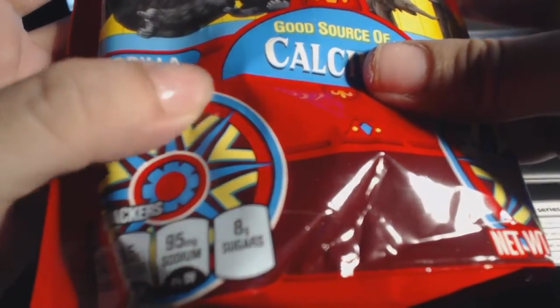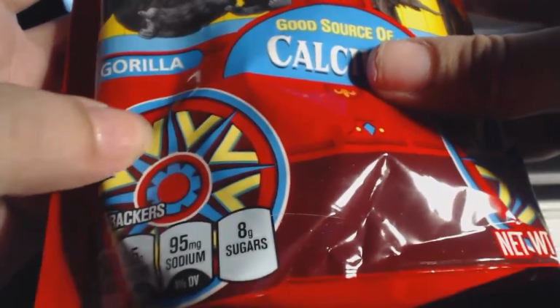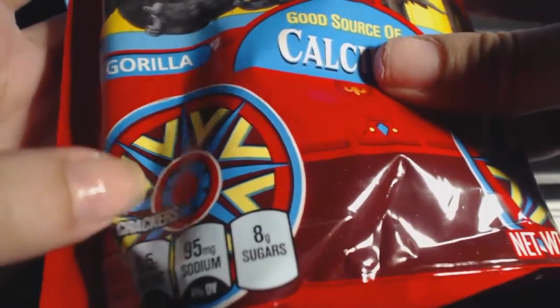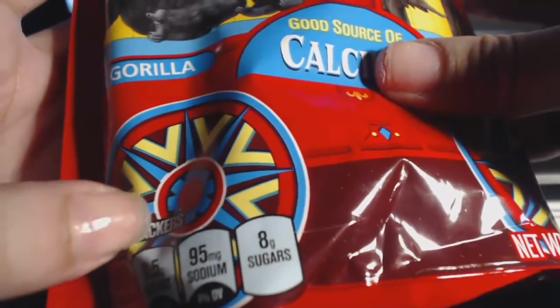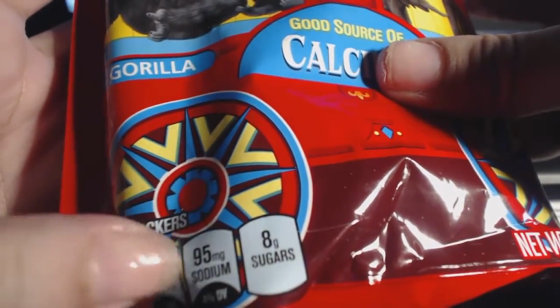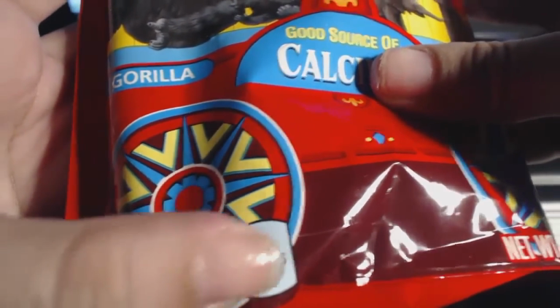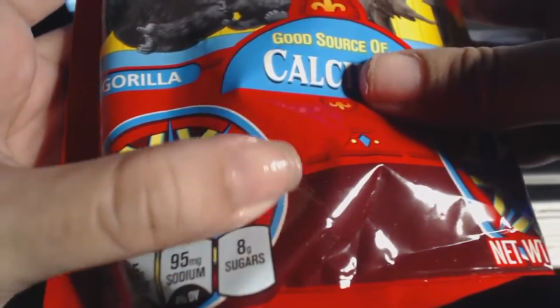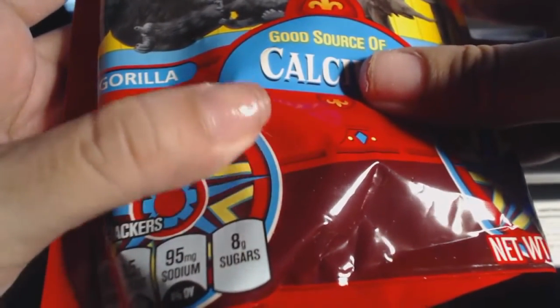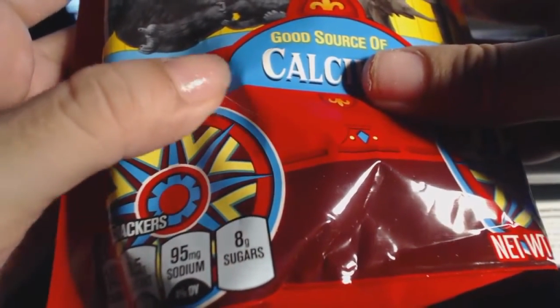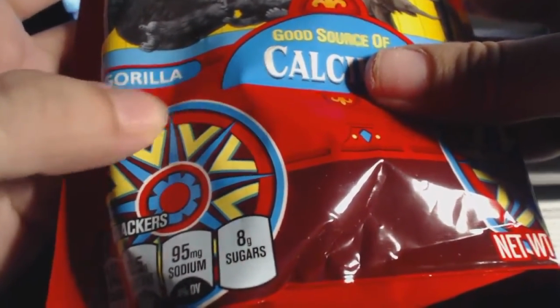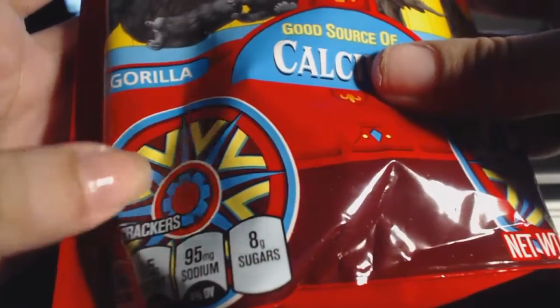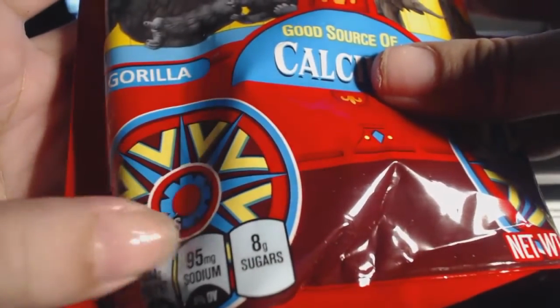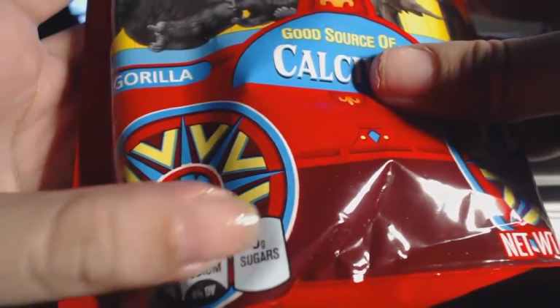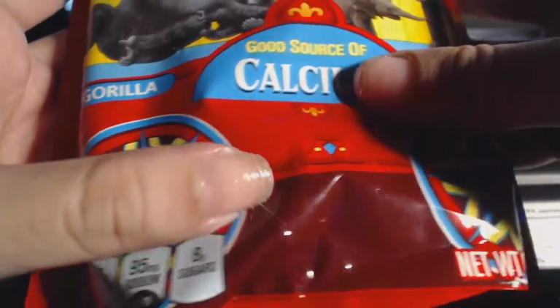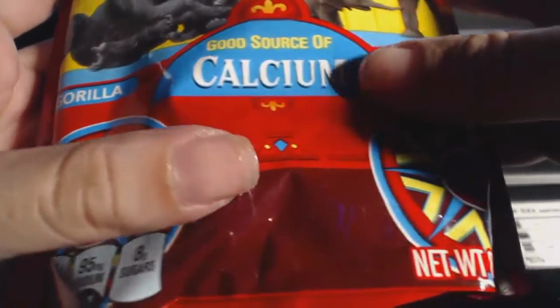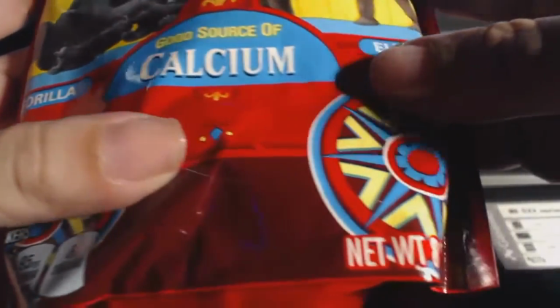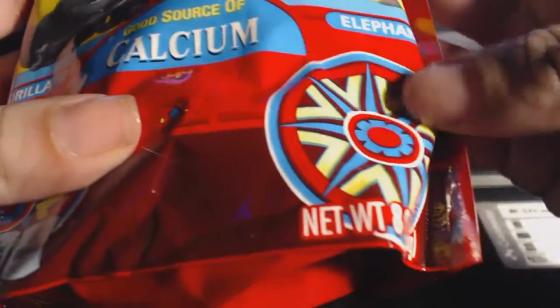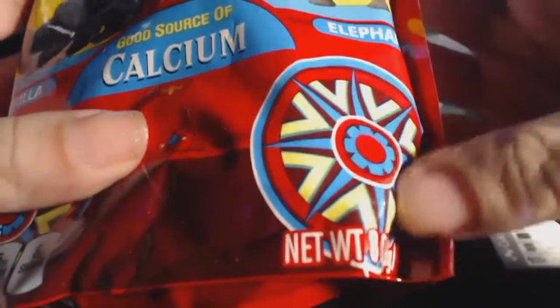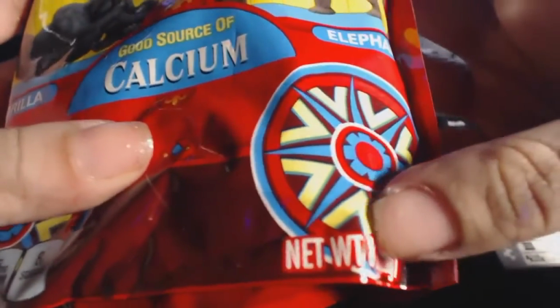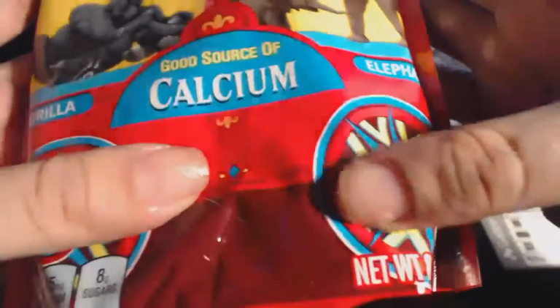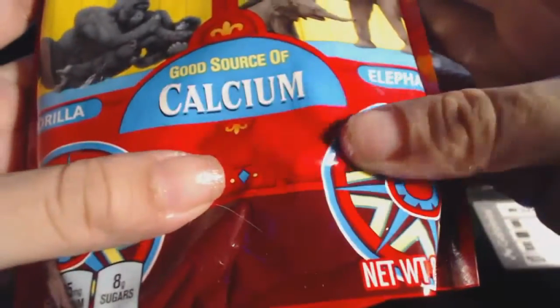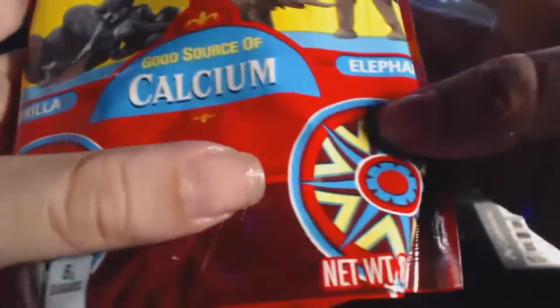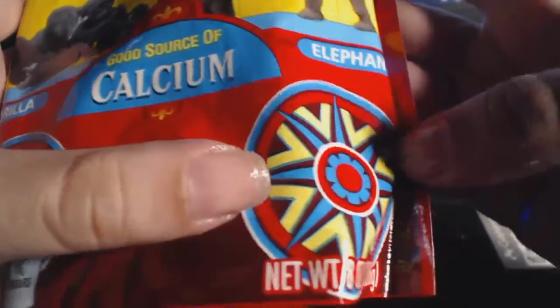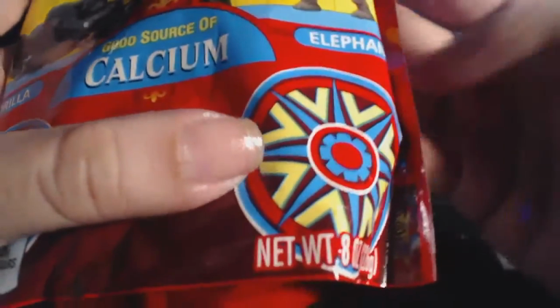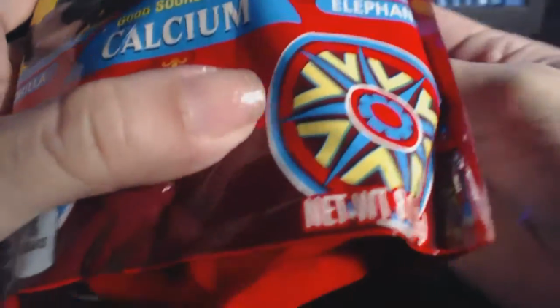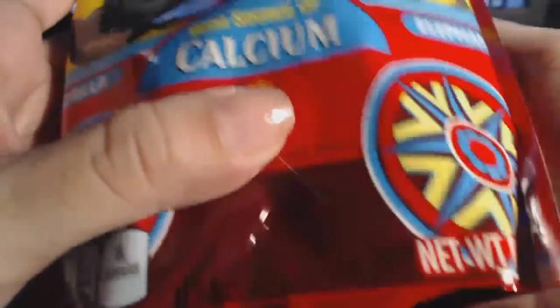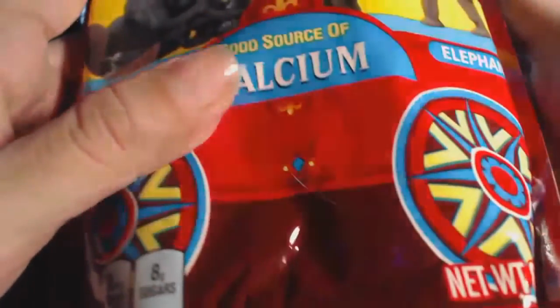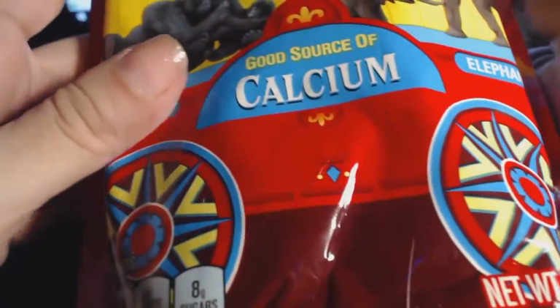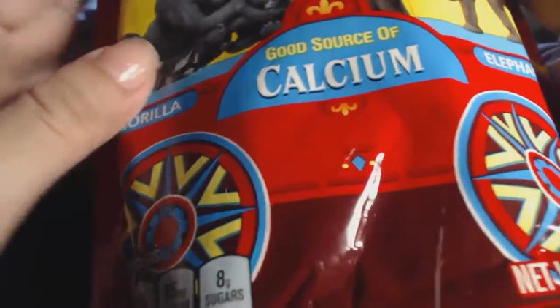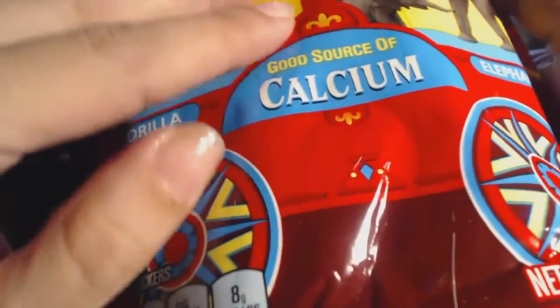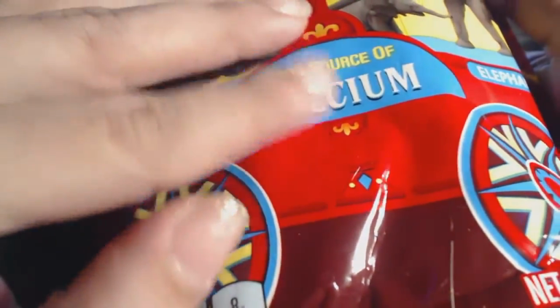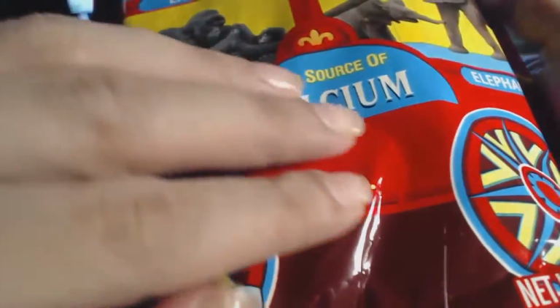I have tried a couple of different animal crackers and I should be able to compare them to this one.